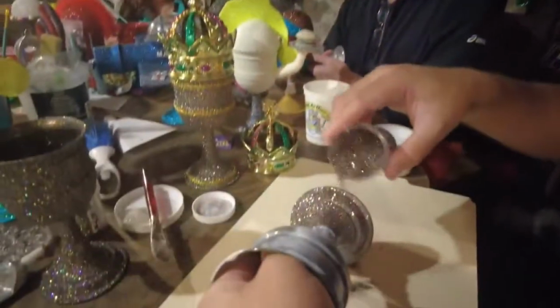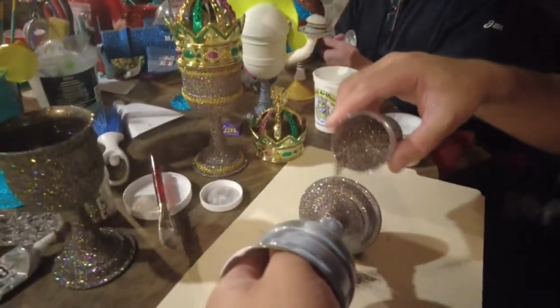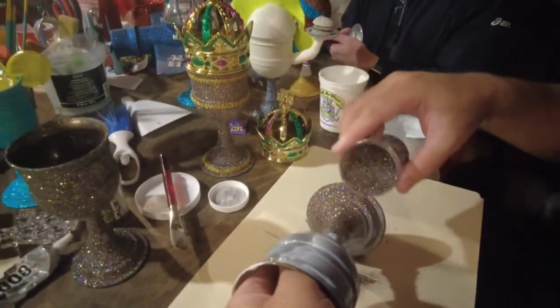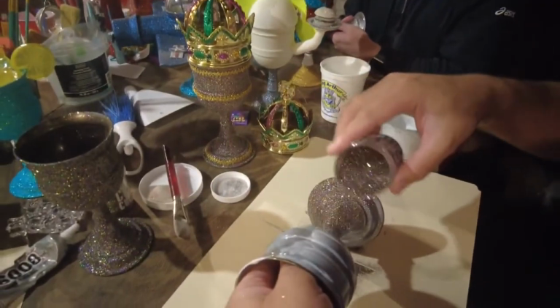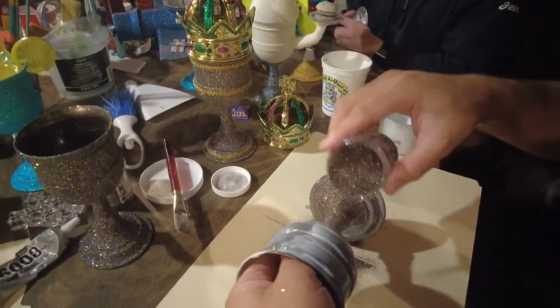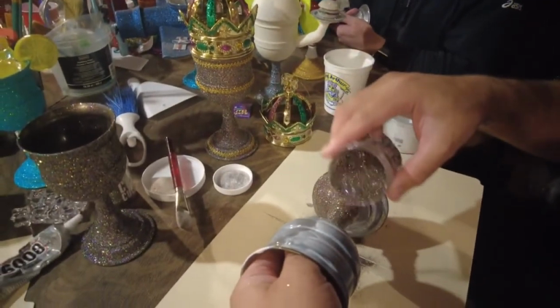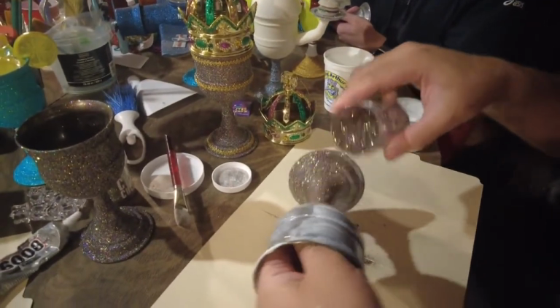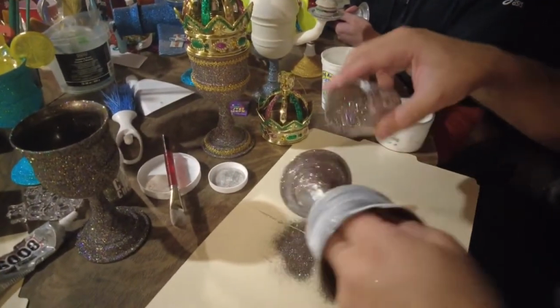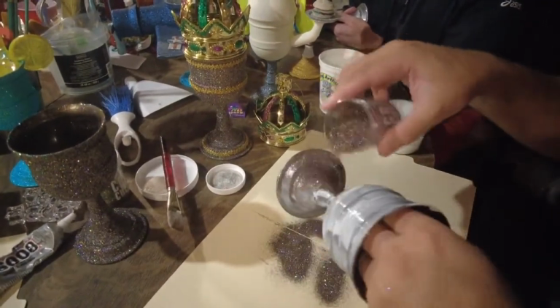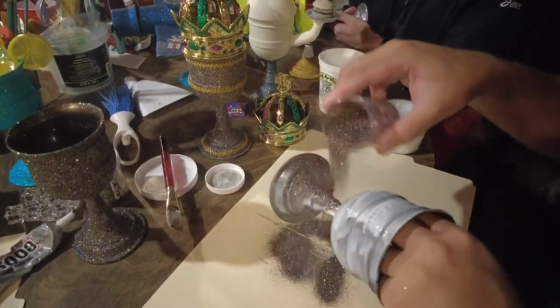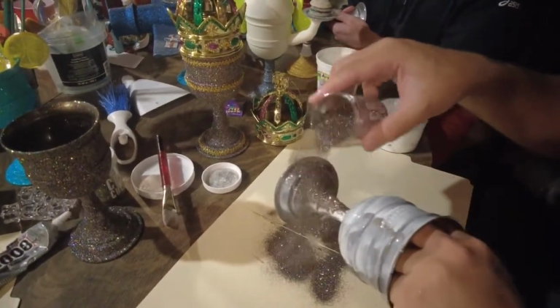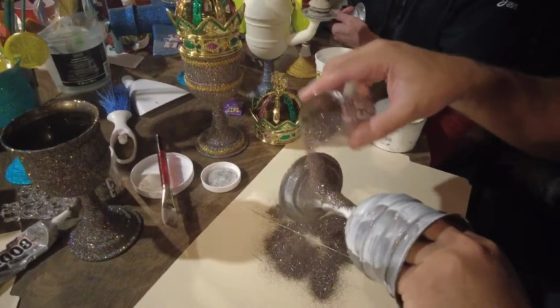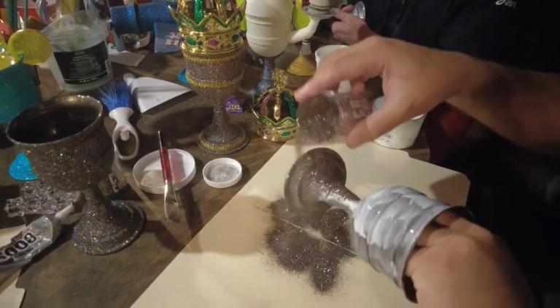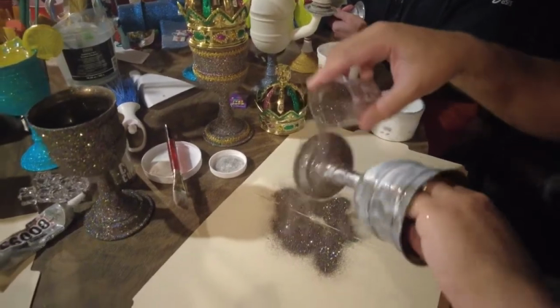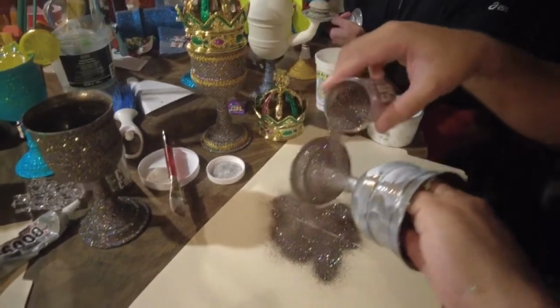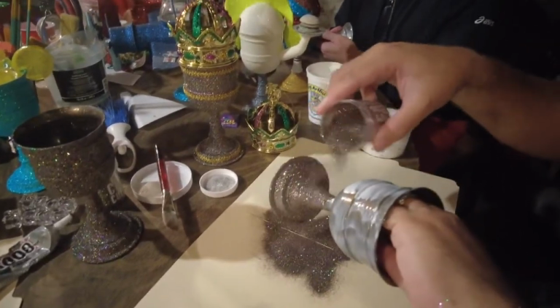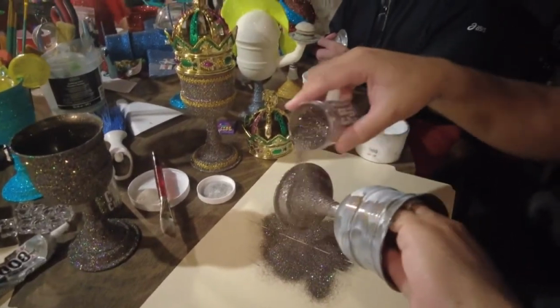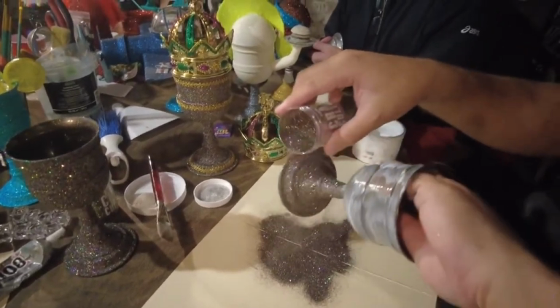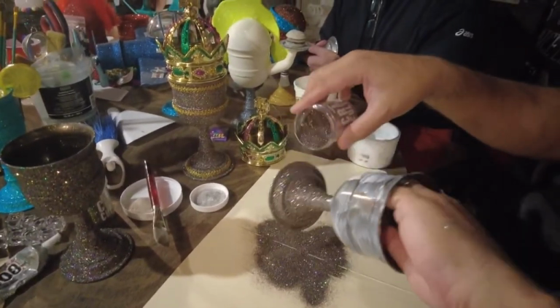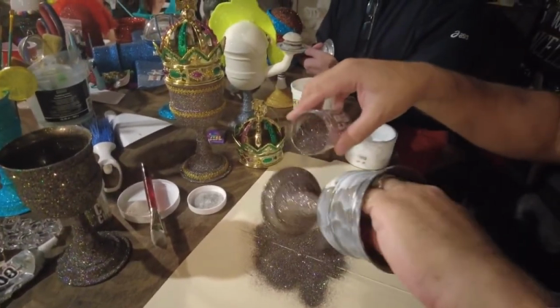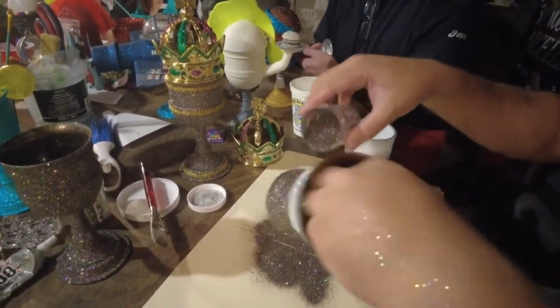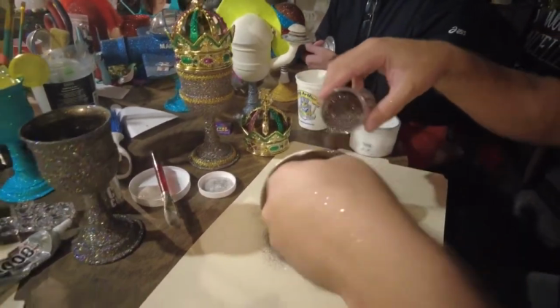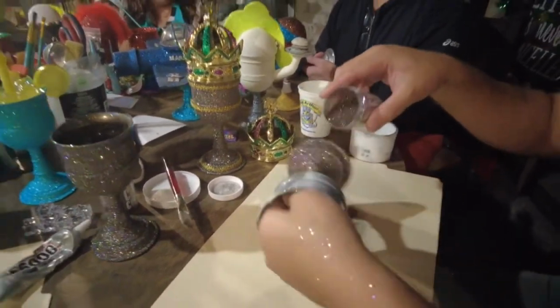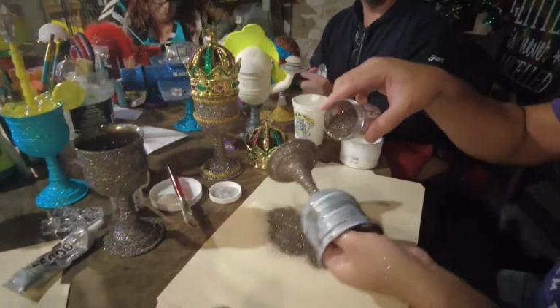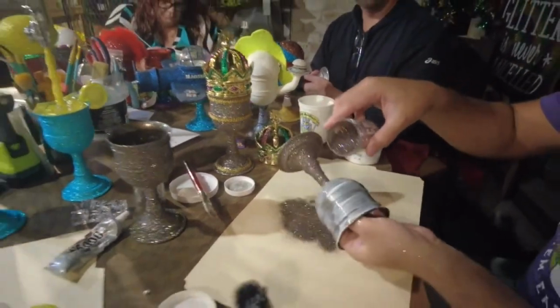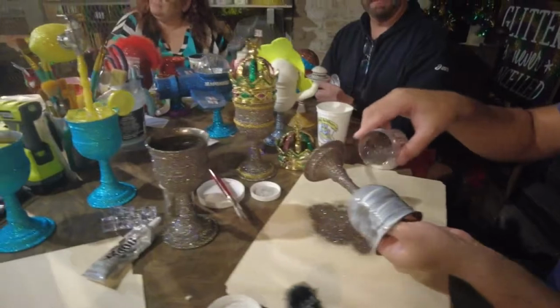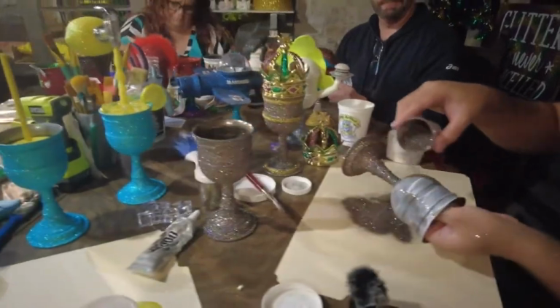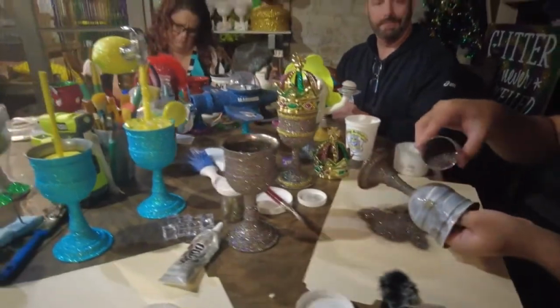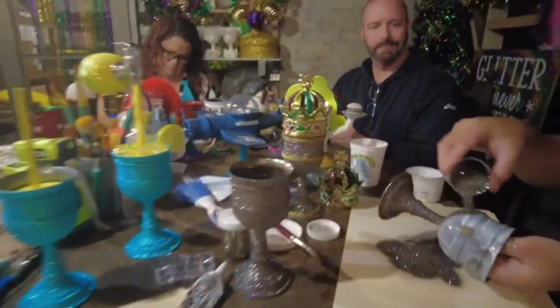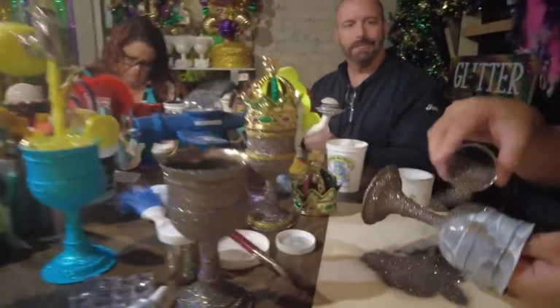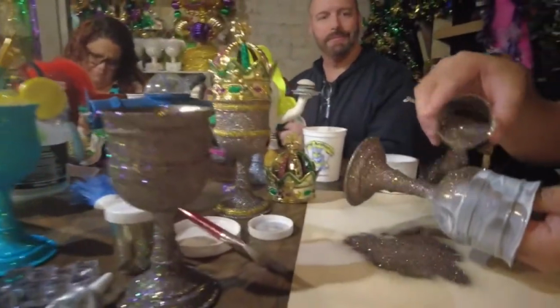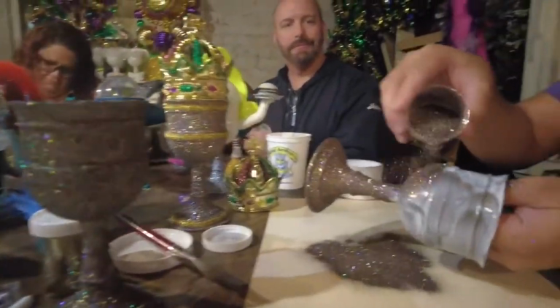What you want to try to do is just get a thin layer across the whole grail. And then you're just going to sprinkle the glitter where your glue is. There's no right or wrong — you can shake it, you can dump it. Literally, it's all about having fun.